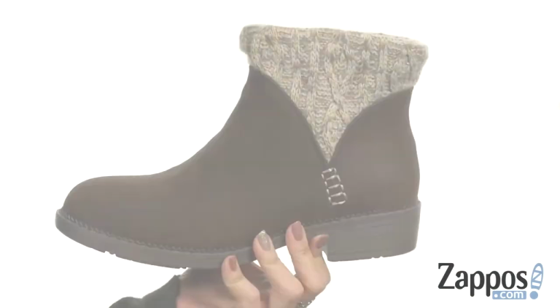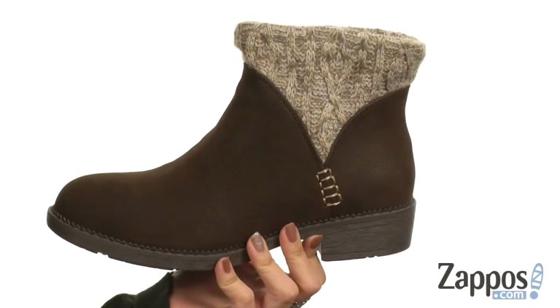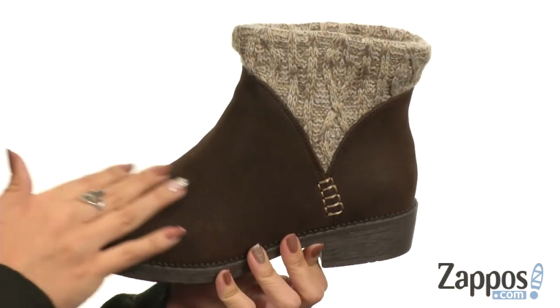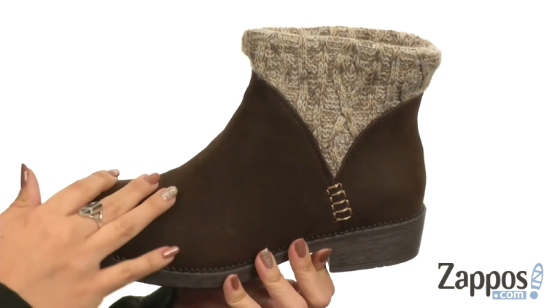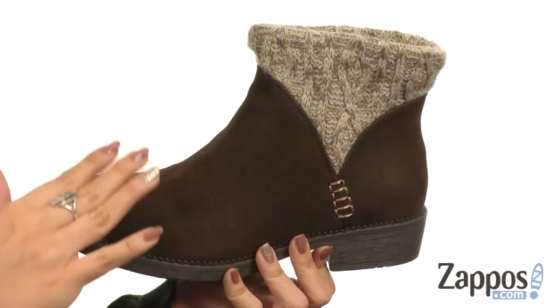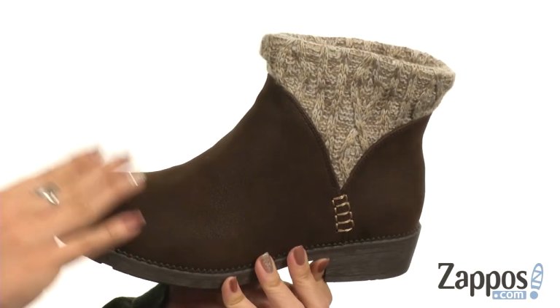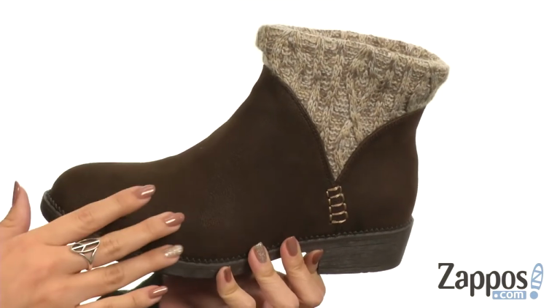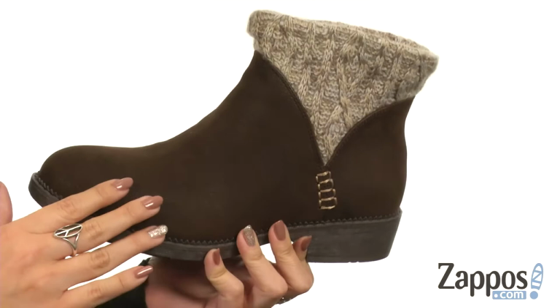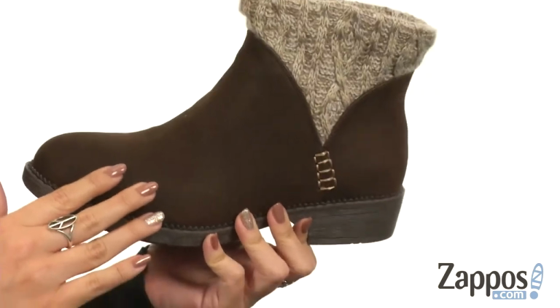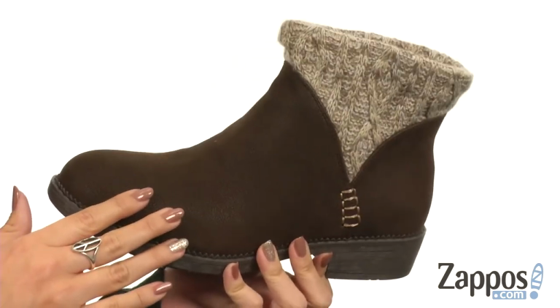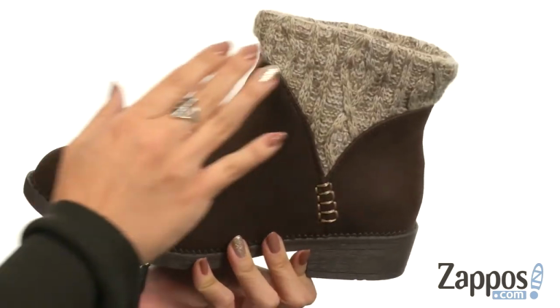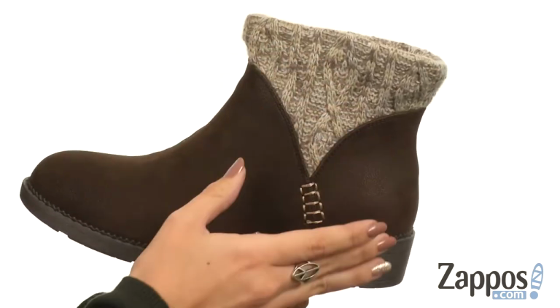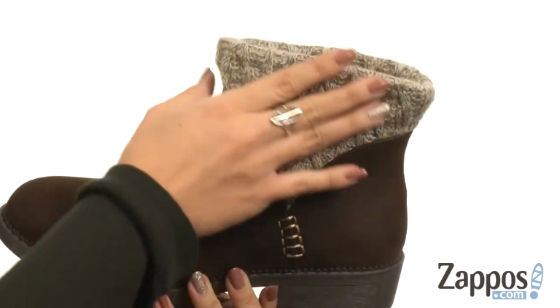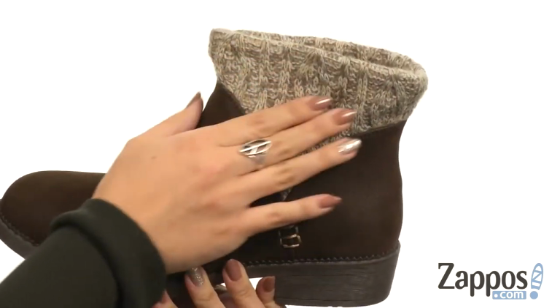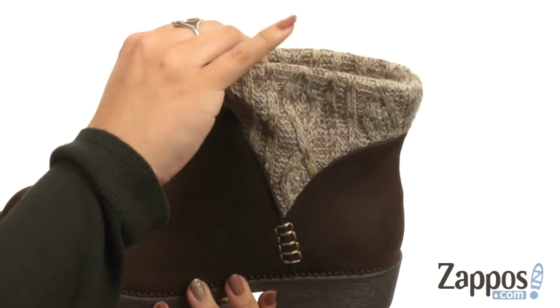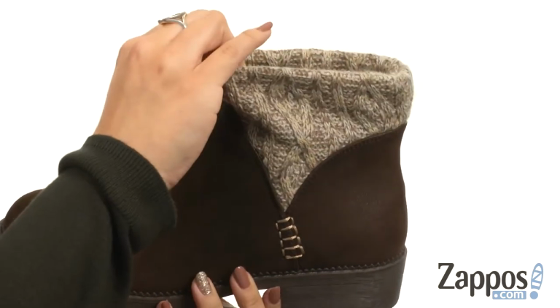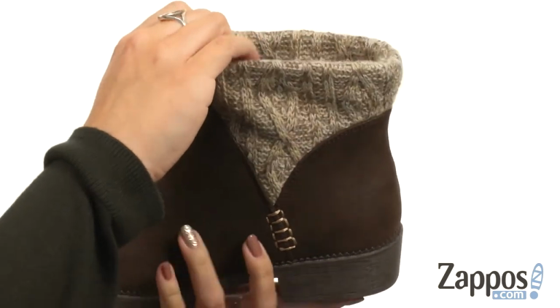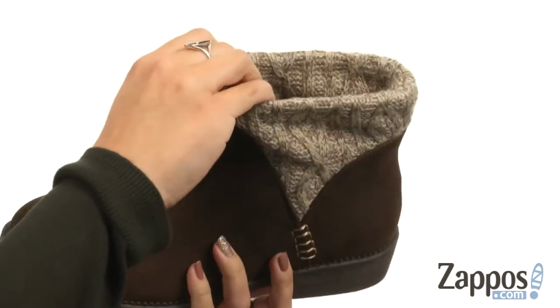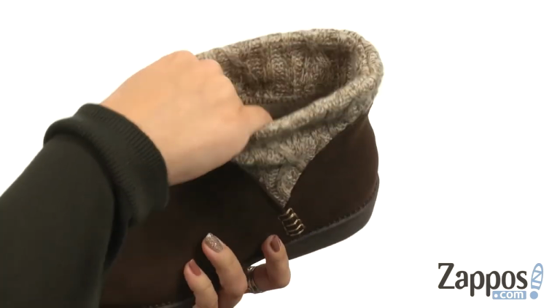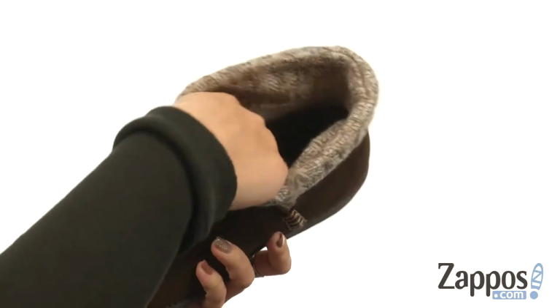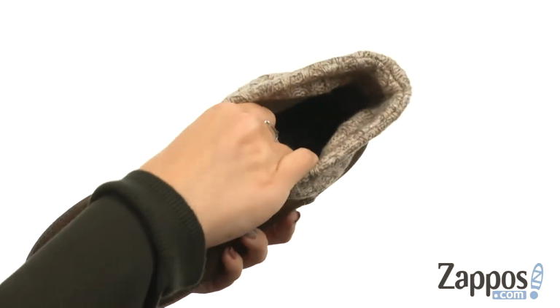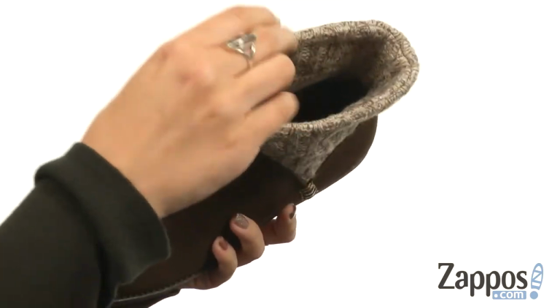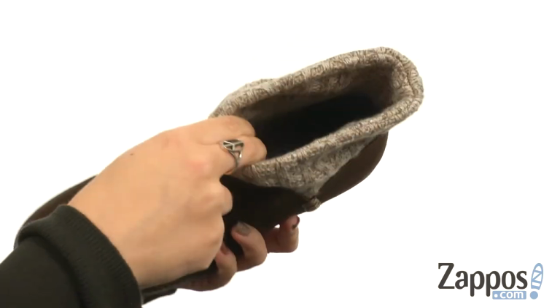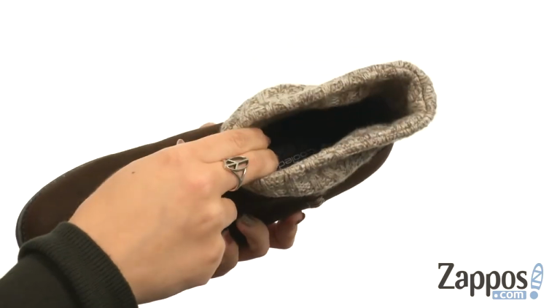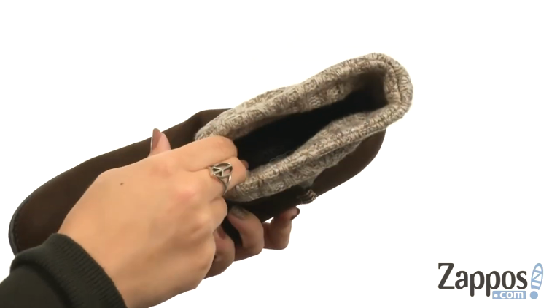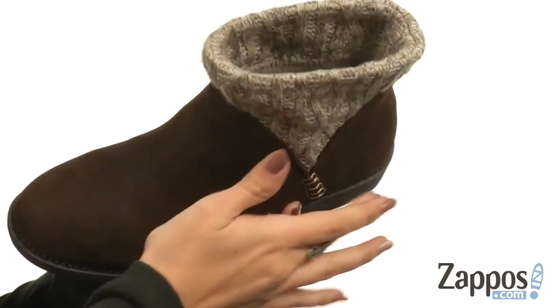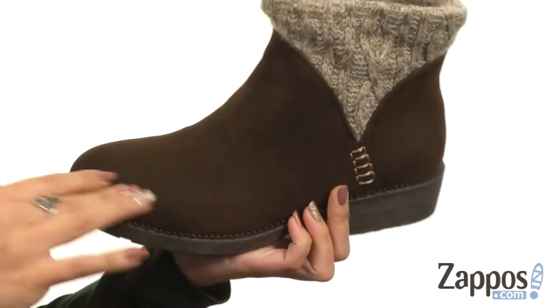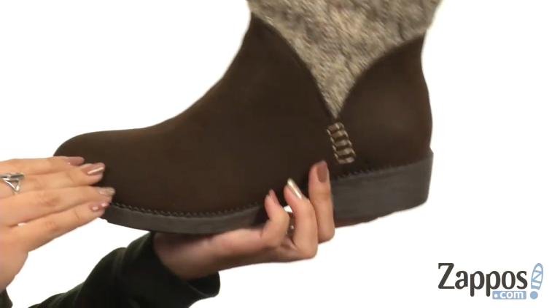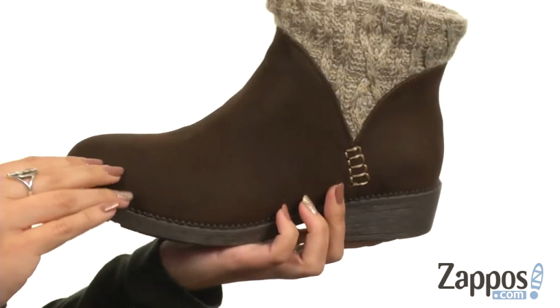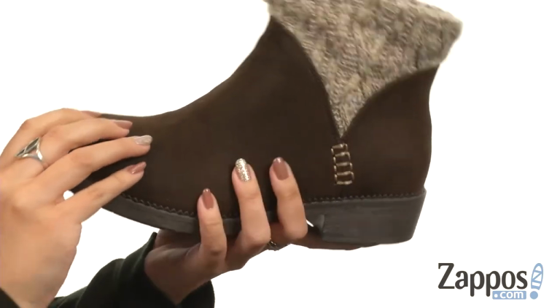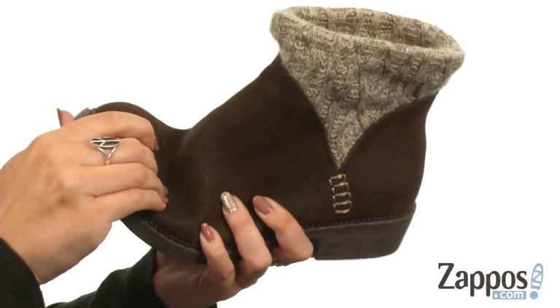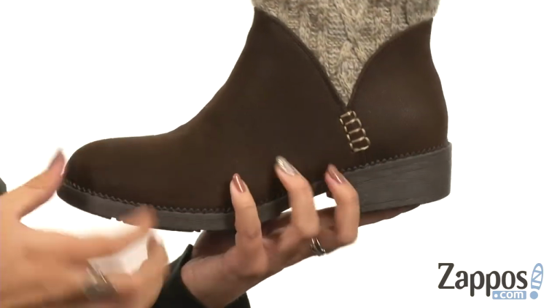This boot is made with a really soft leather textured microfiber fabric upper. I love the casual look and the knitted sweater design up top — it's easy to pull on. Inside is a soft and smooth inner fabric lining, and you have cushioning in the insole. Tons of flexibility.